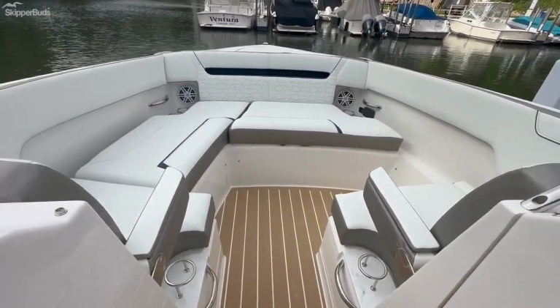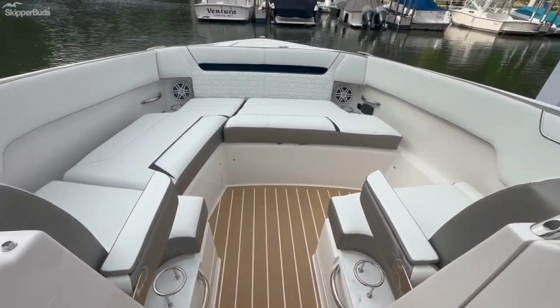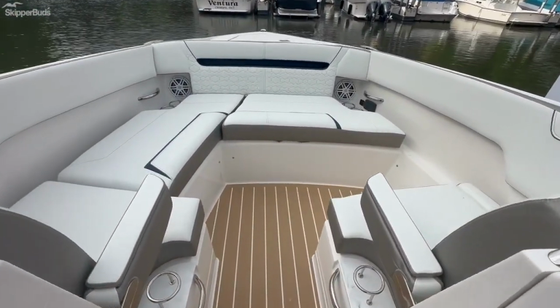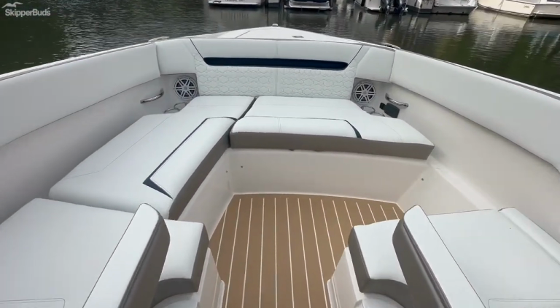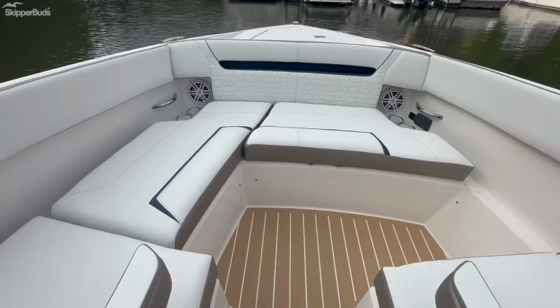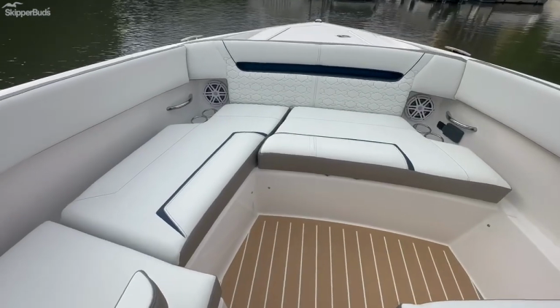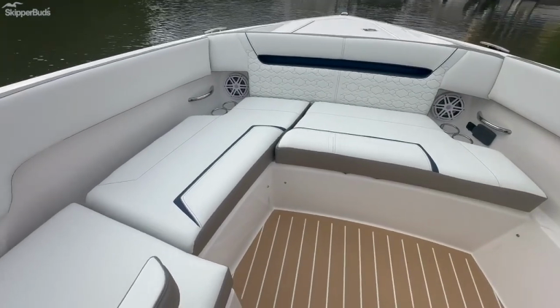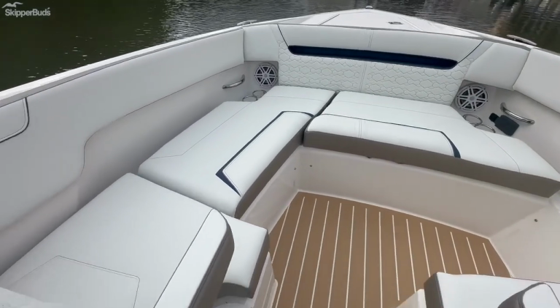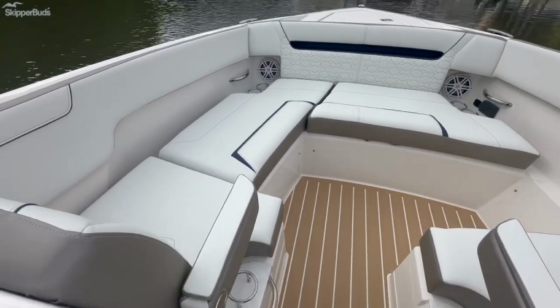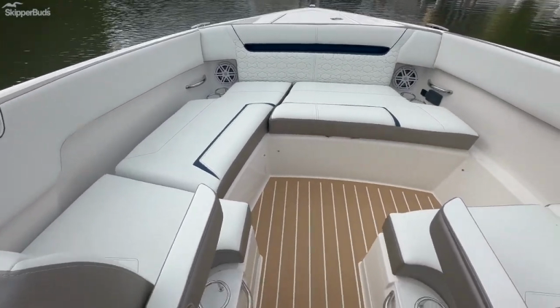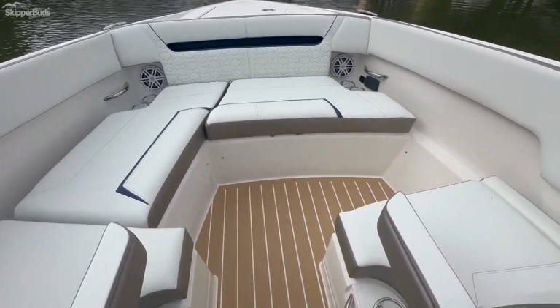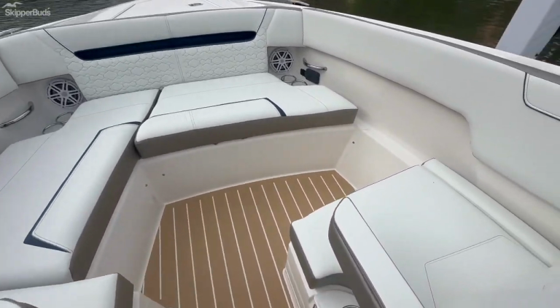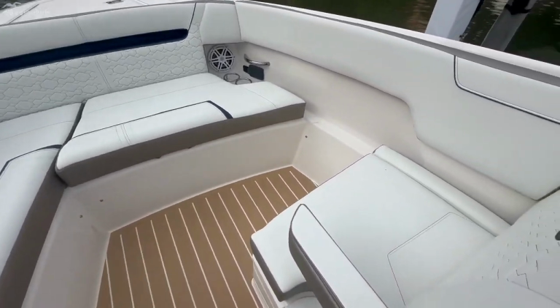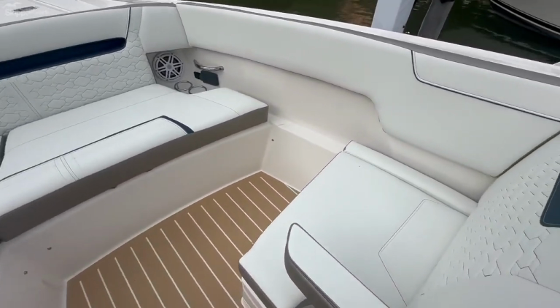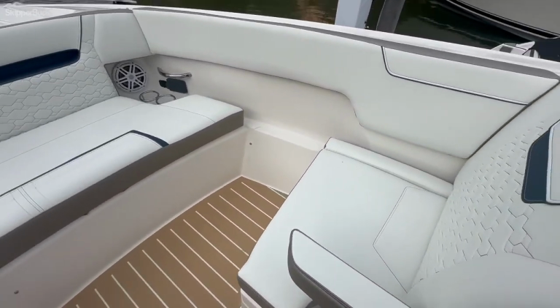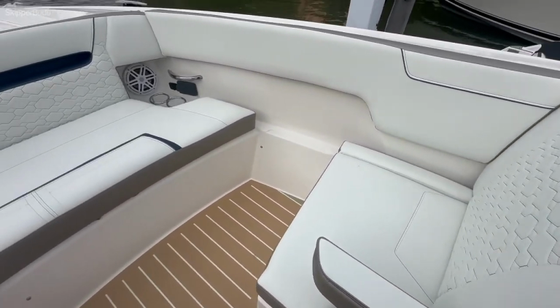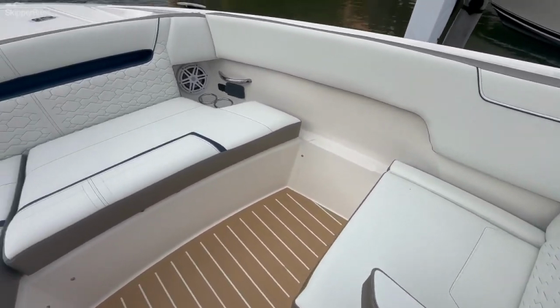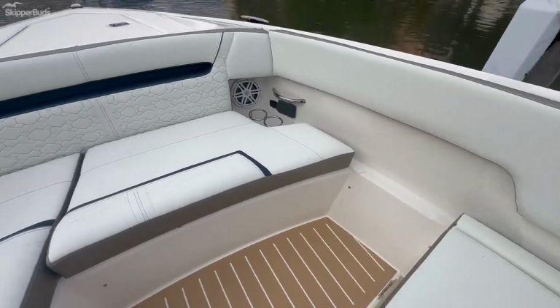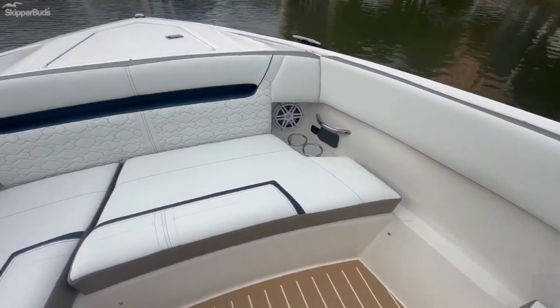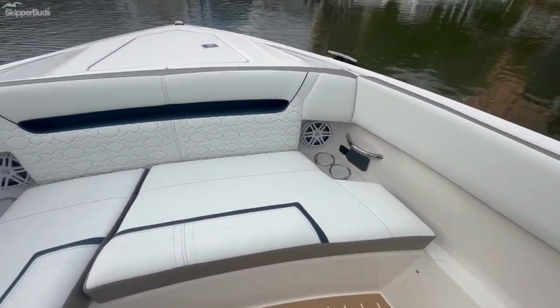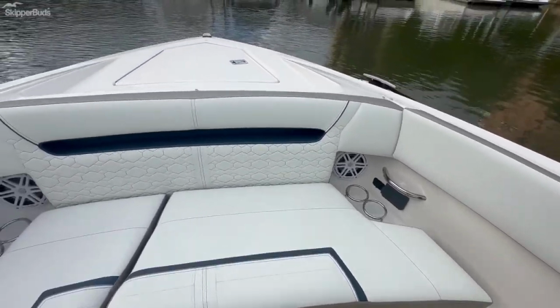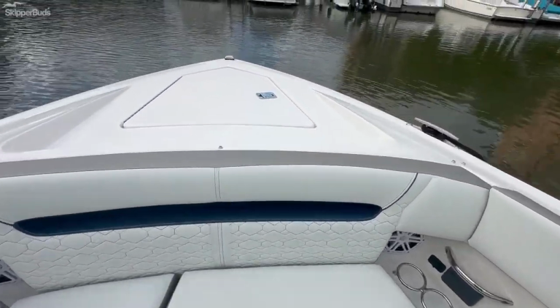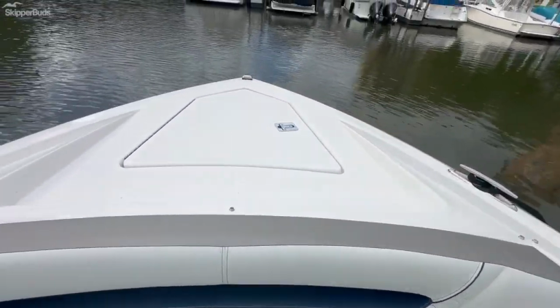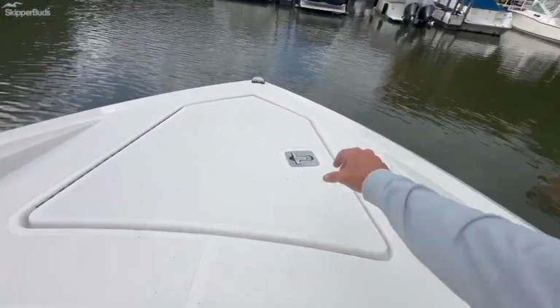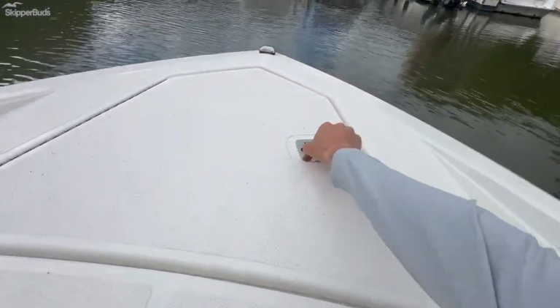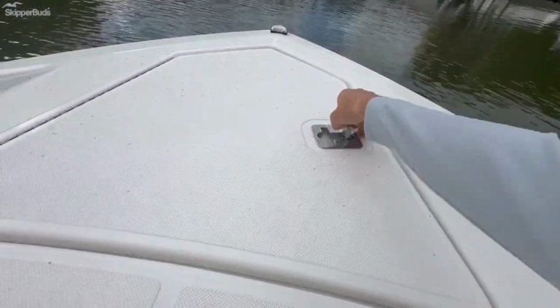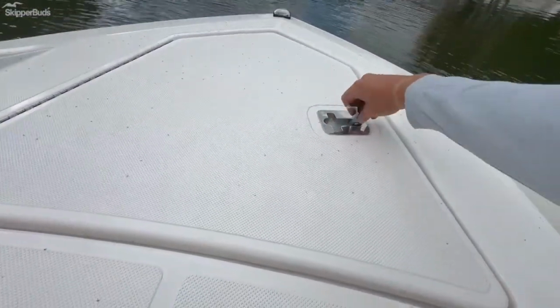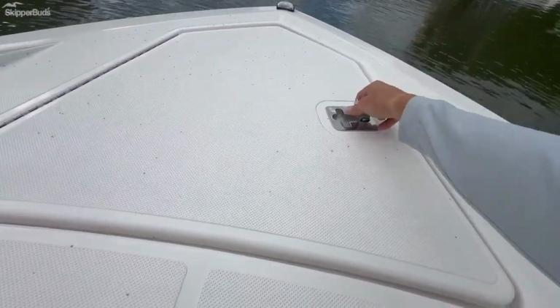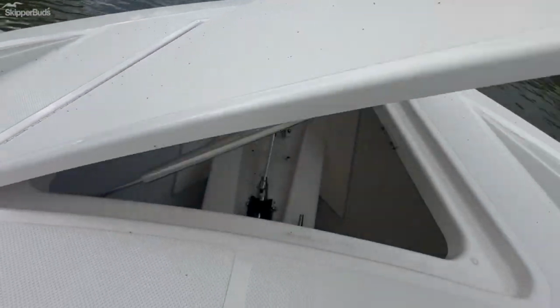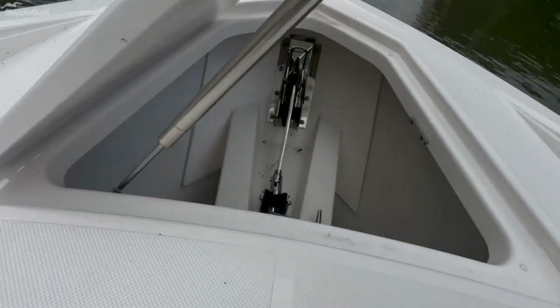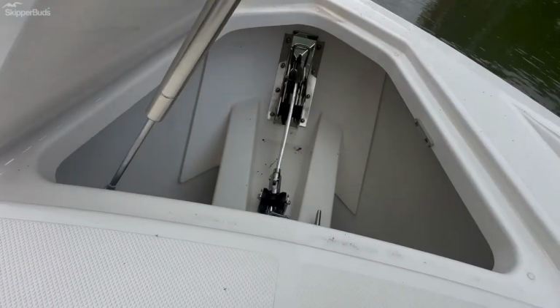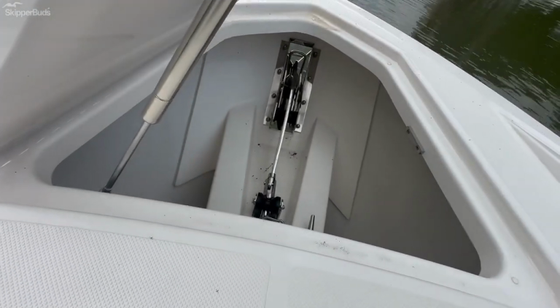Walking up through the center, there's a nice bow seating arrangement up here, and then there is a through-hull windlass anchor.